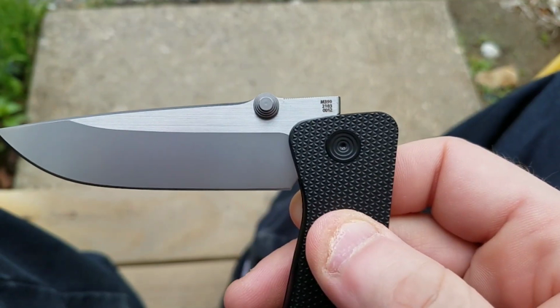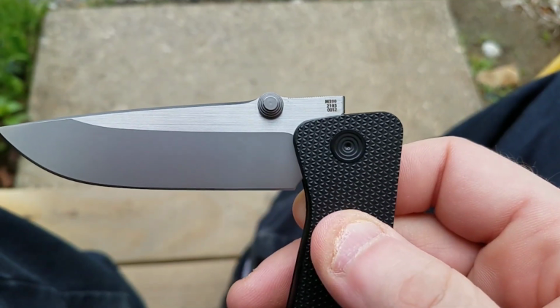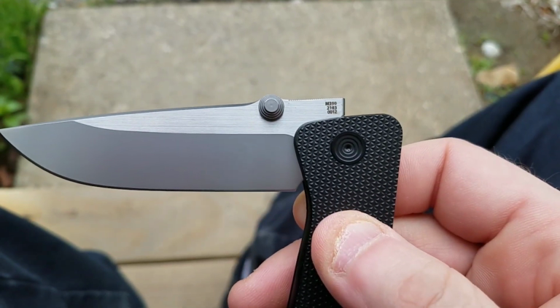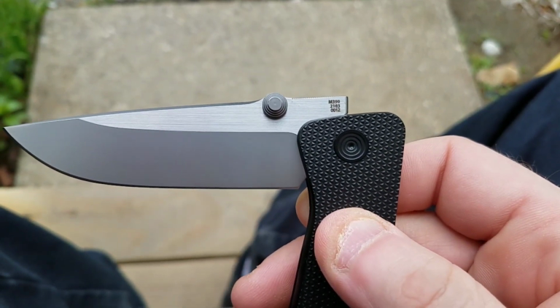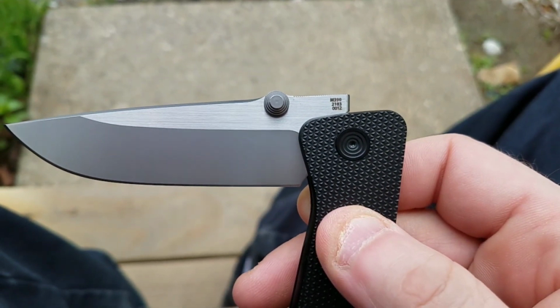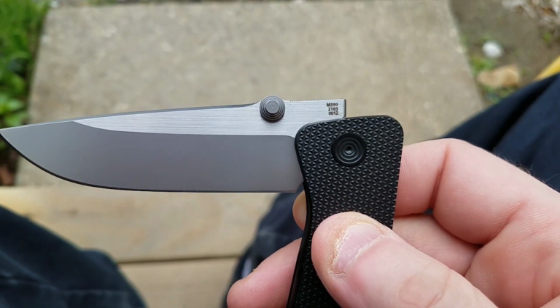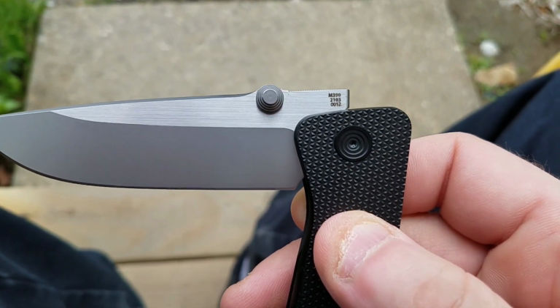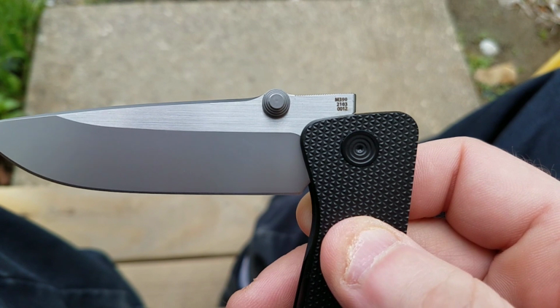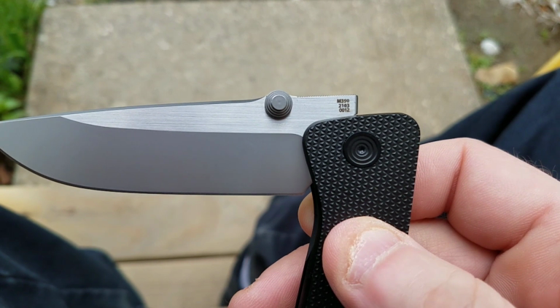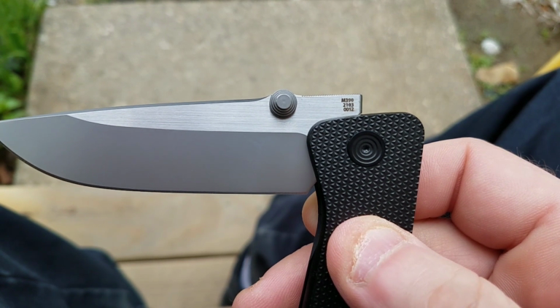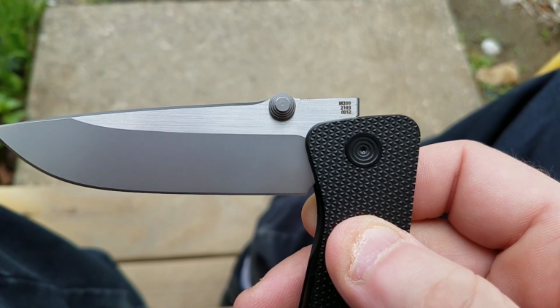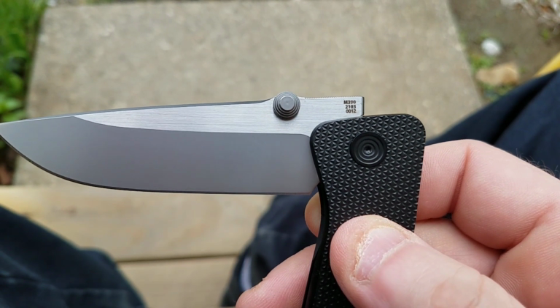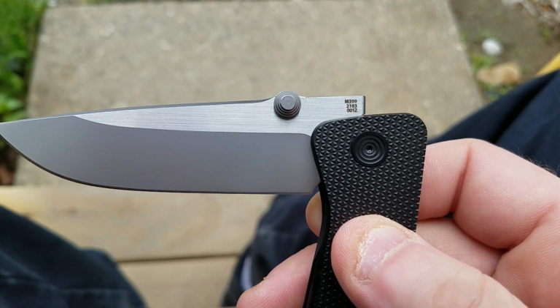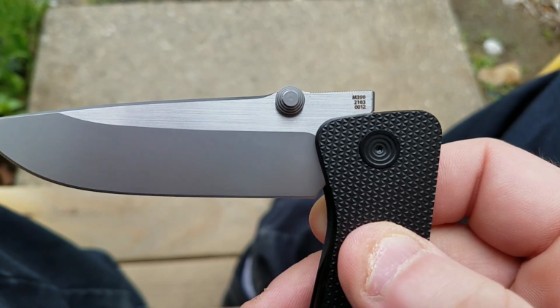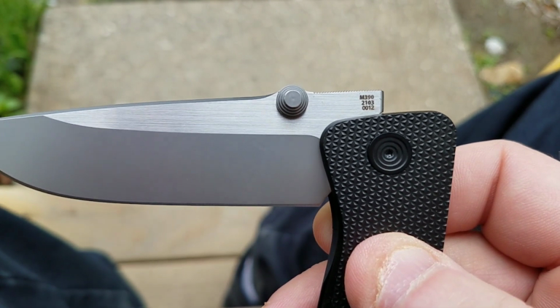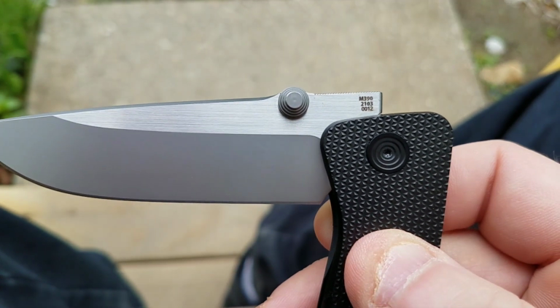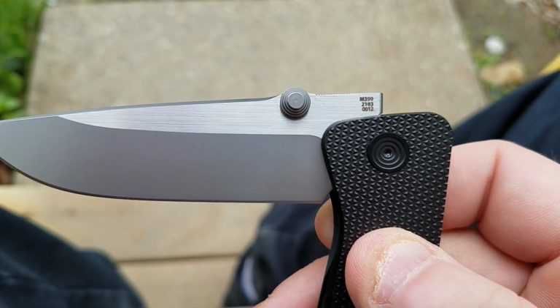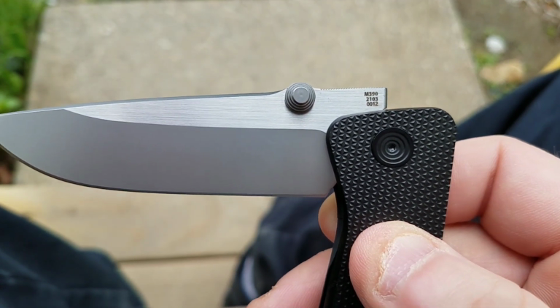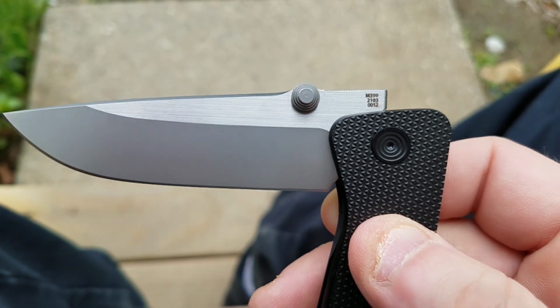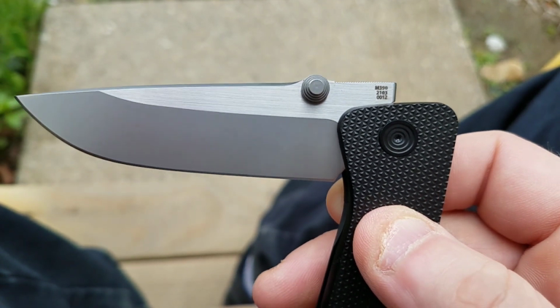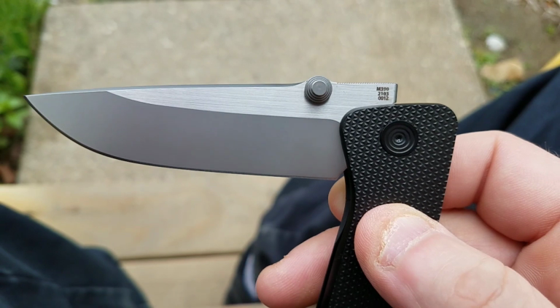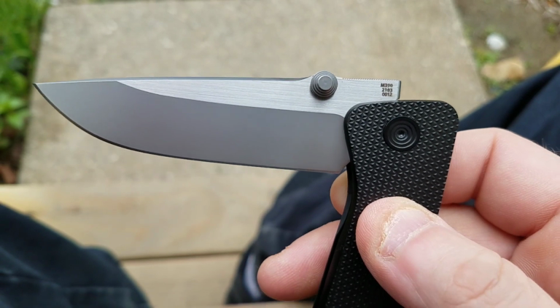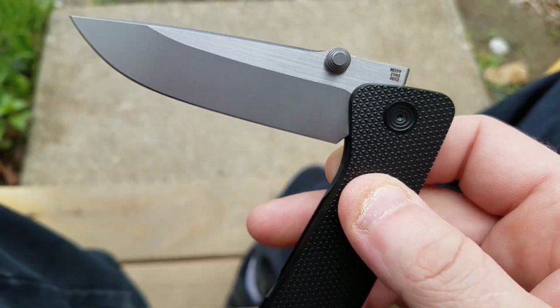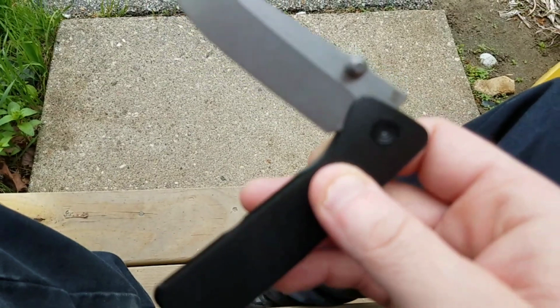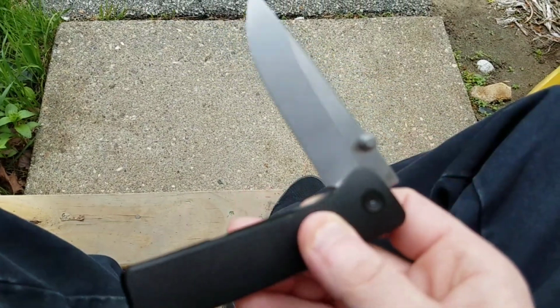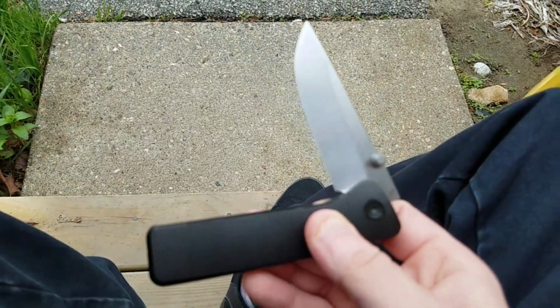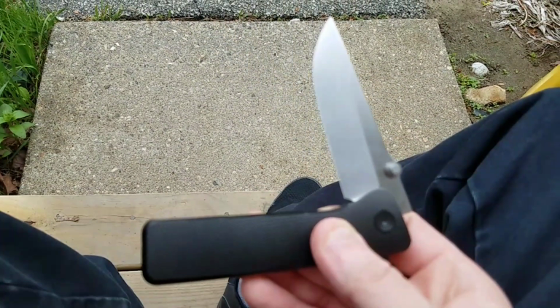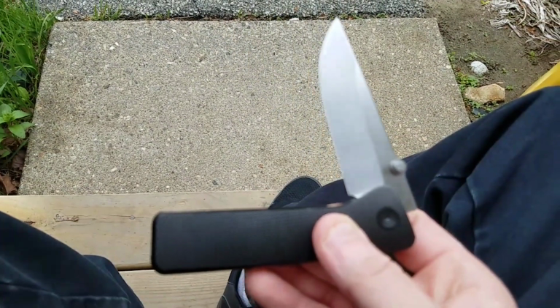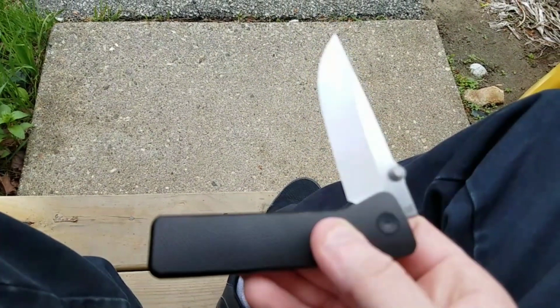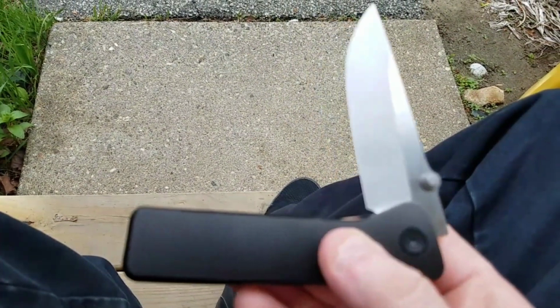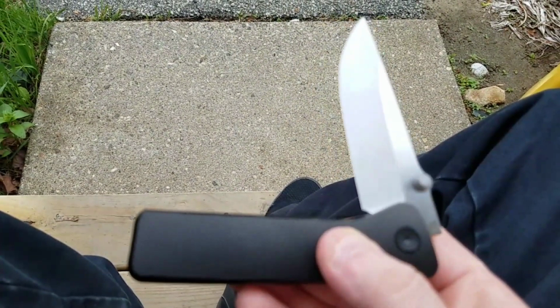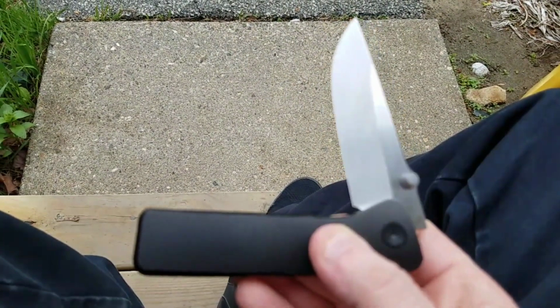There's your blade steel — M390. I'm assuming that's the serial number, and the 12 there might mean this is the 12th one built, but I'm not sure. When we do the full review, I'll have more information for you.